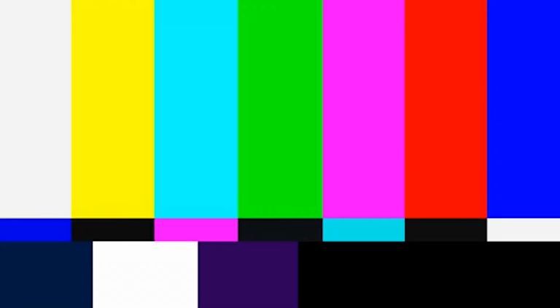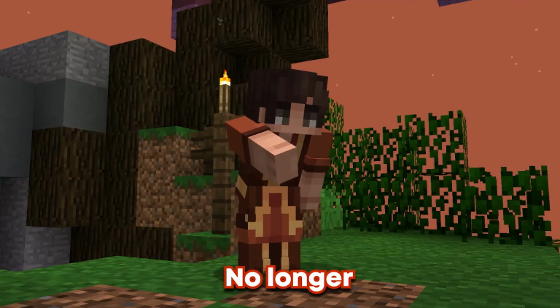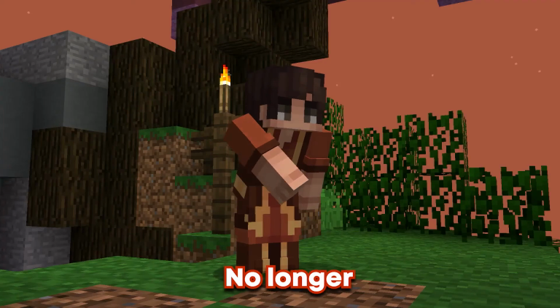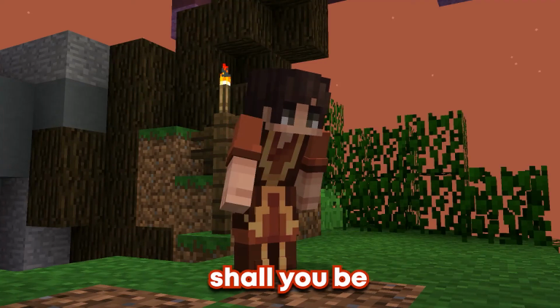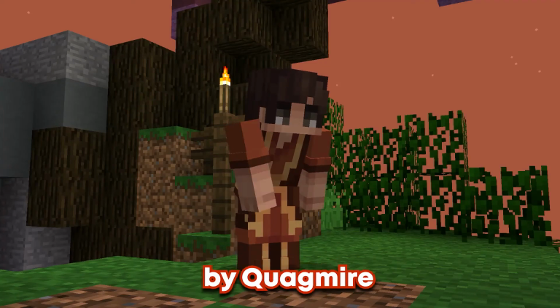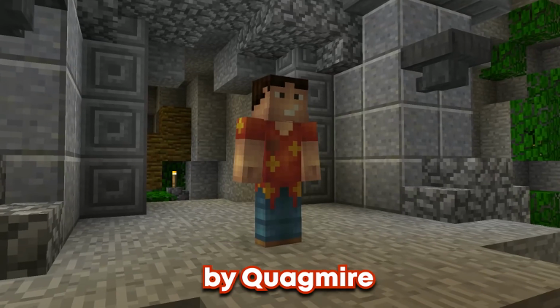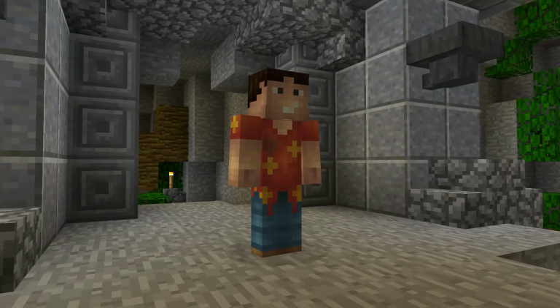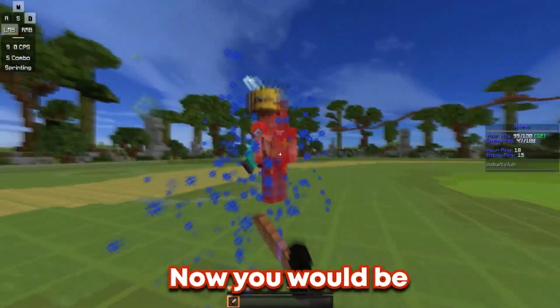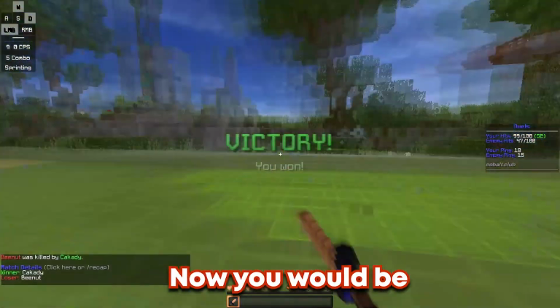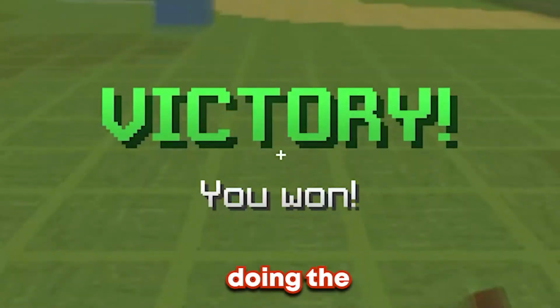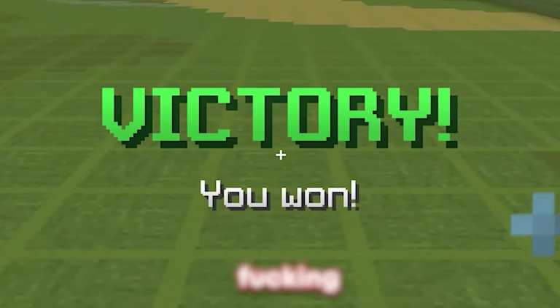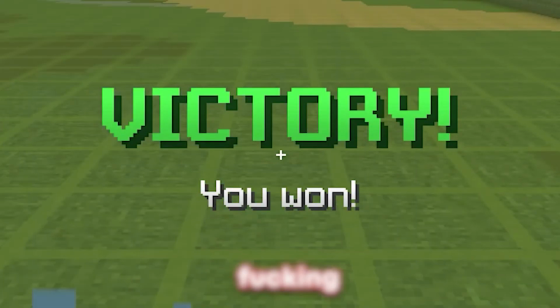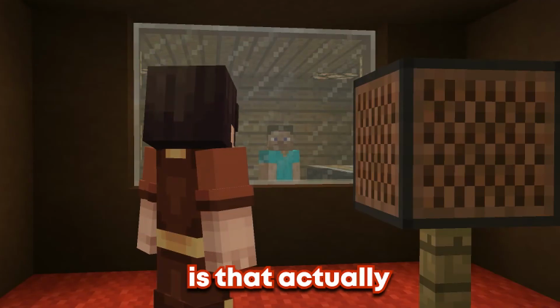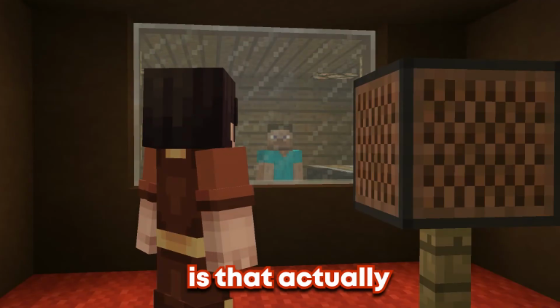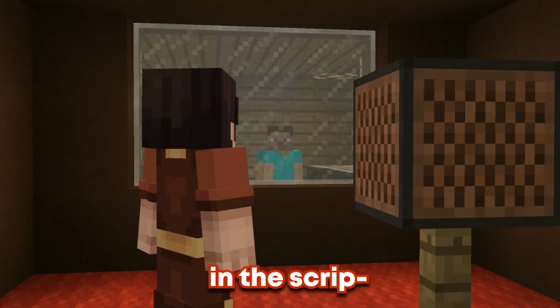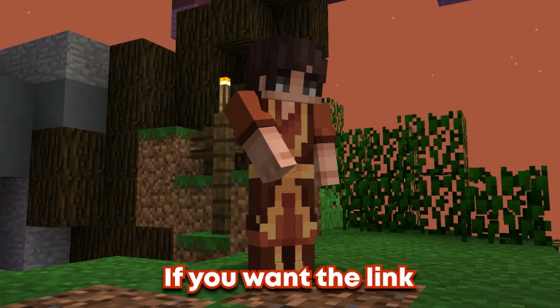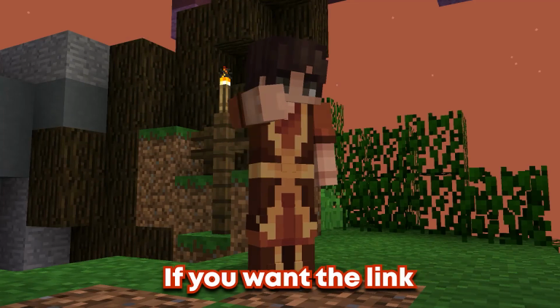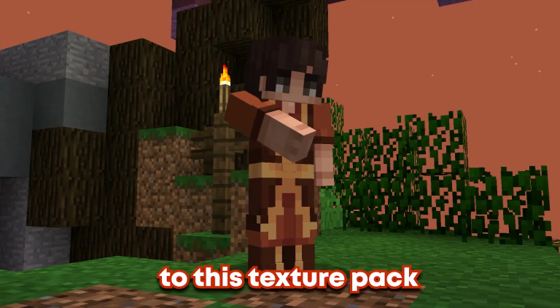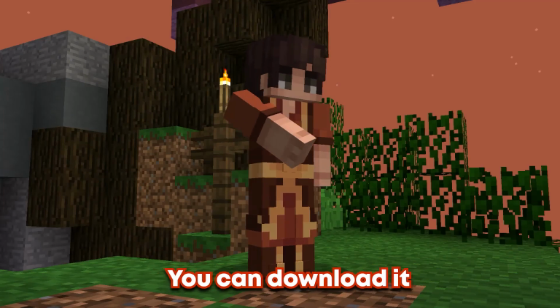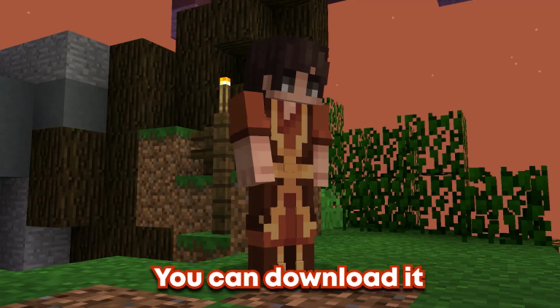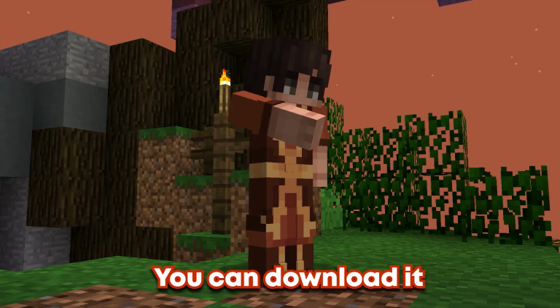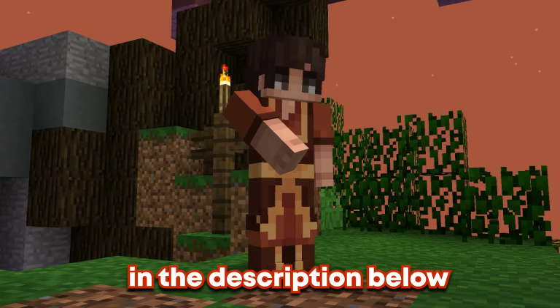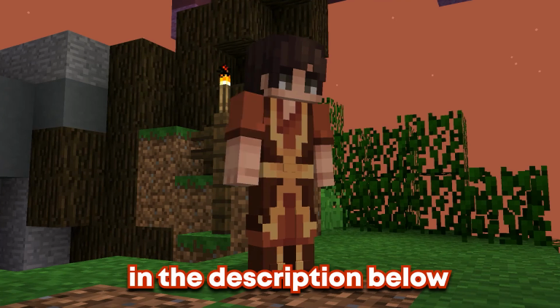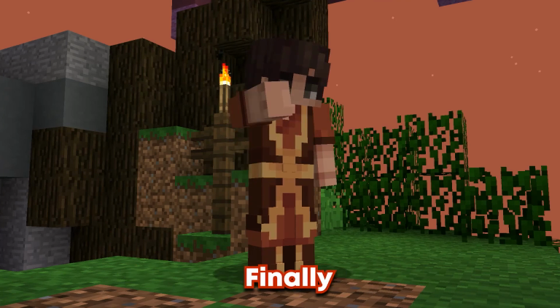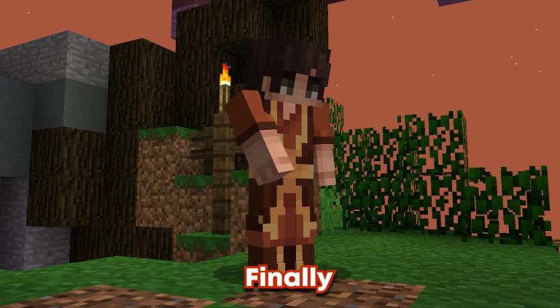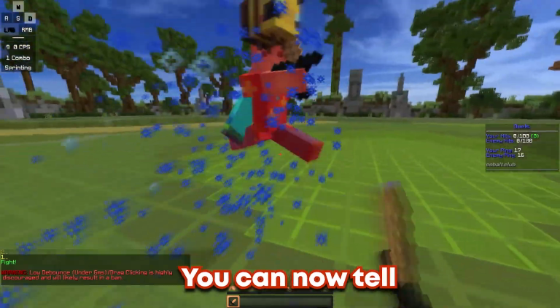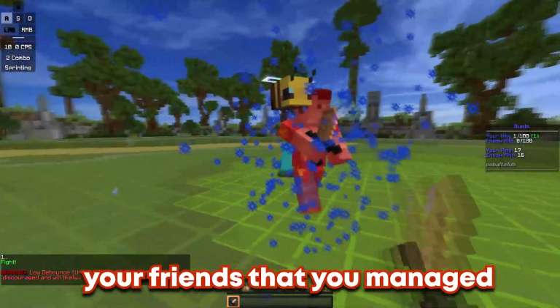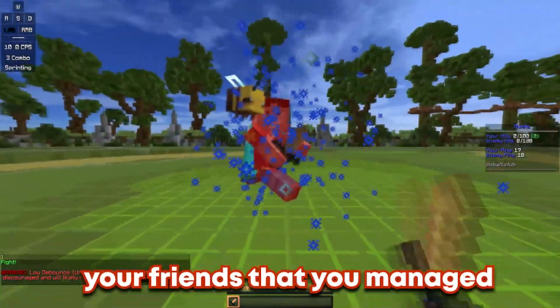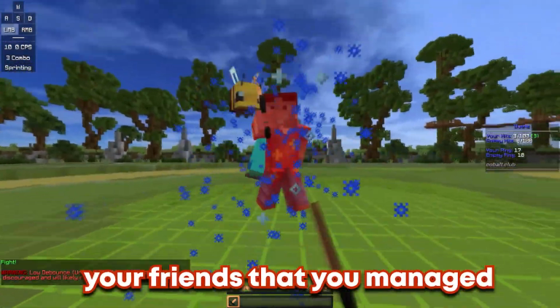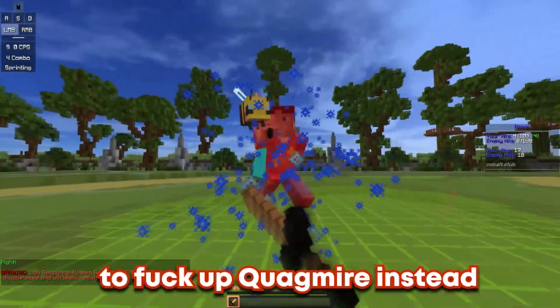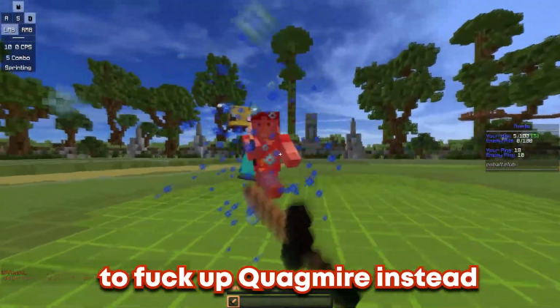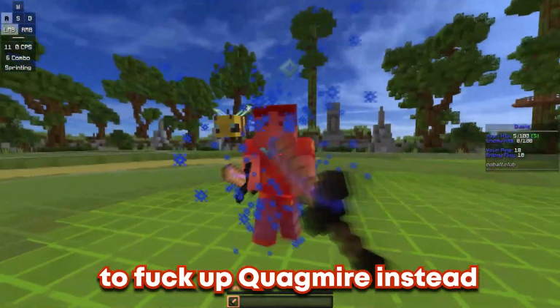No longer shall you be defeated by Quagmire. If you want the link to this texture pack, you can download it in the description below. Finally, you can now tell your friends that you managed to beat Quagmire instead.